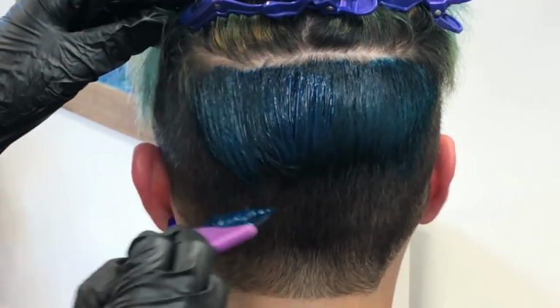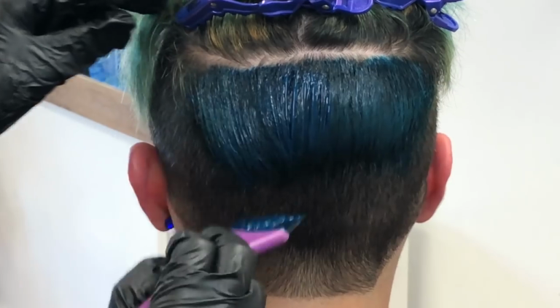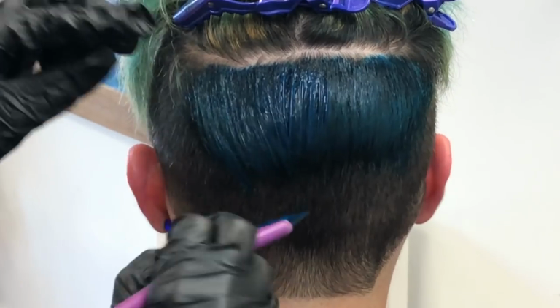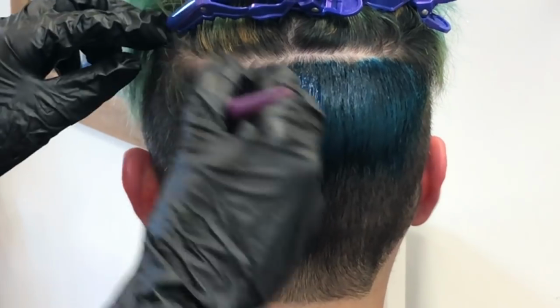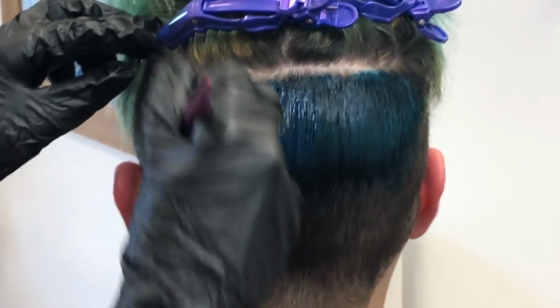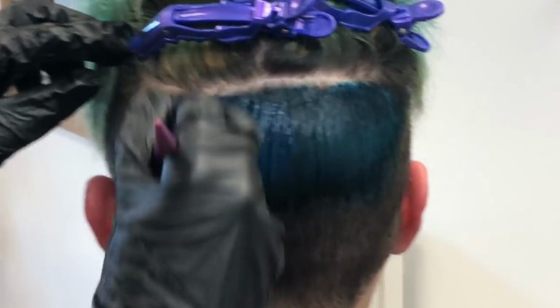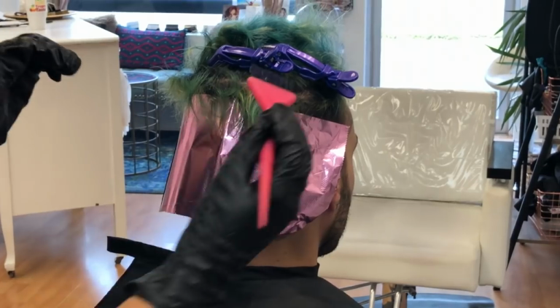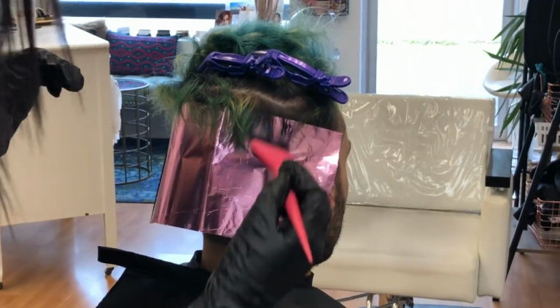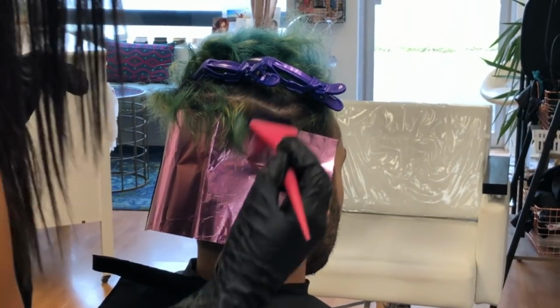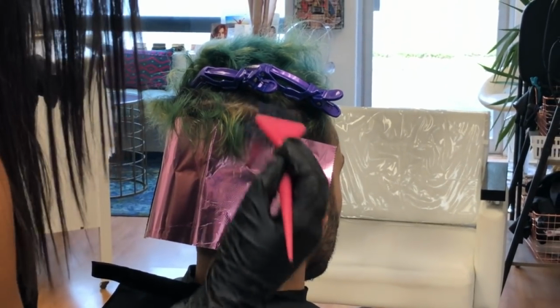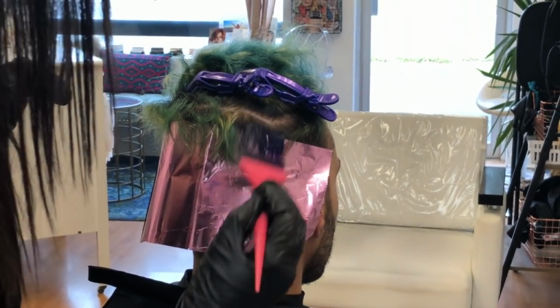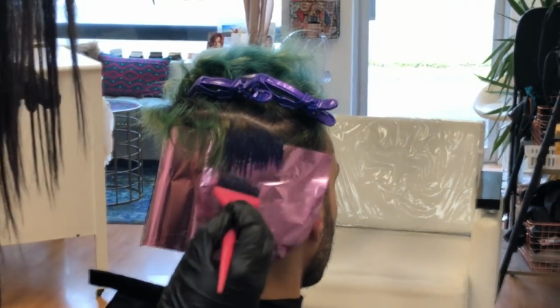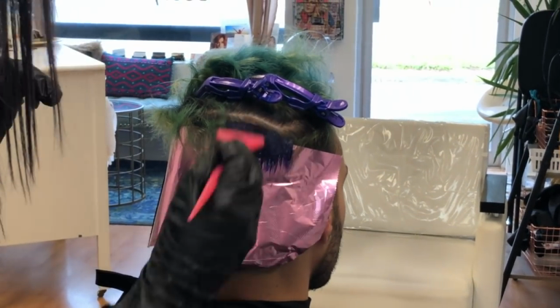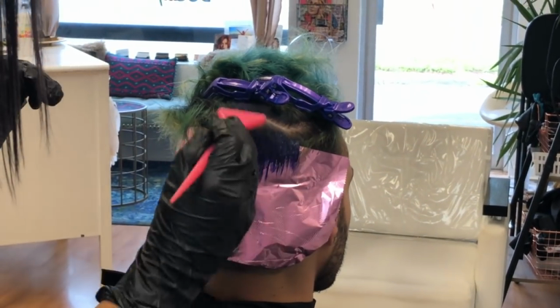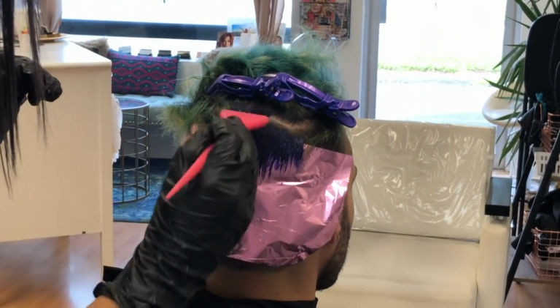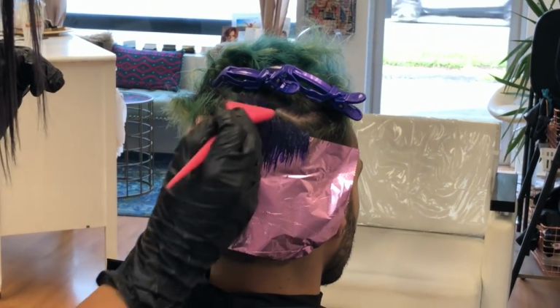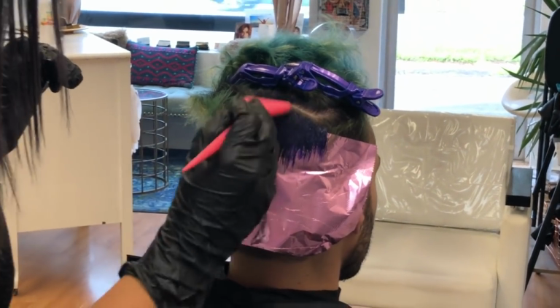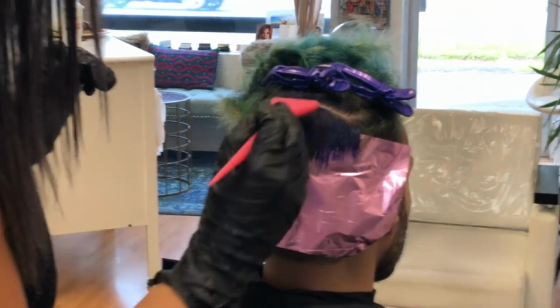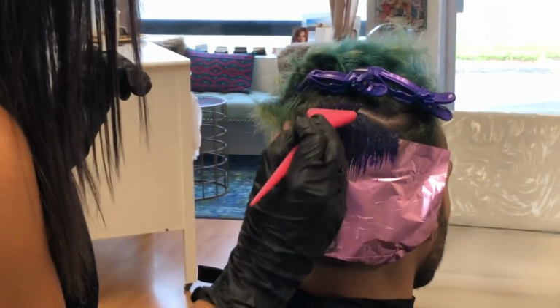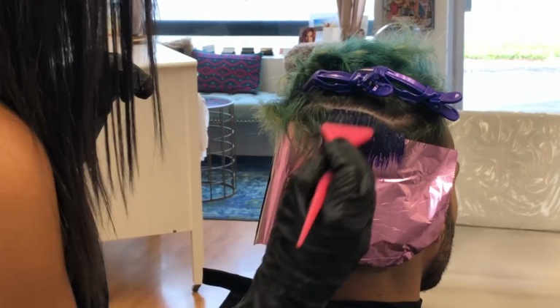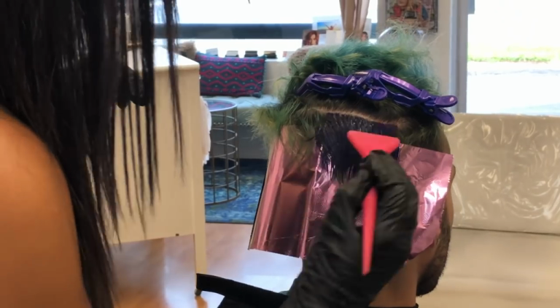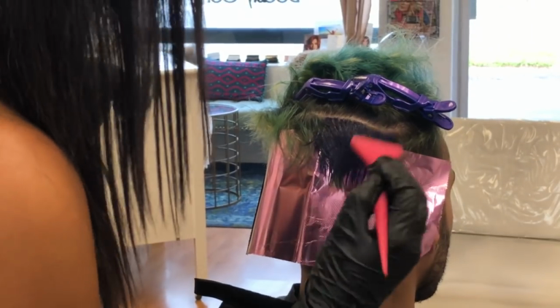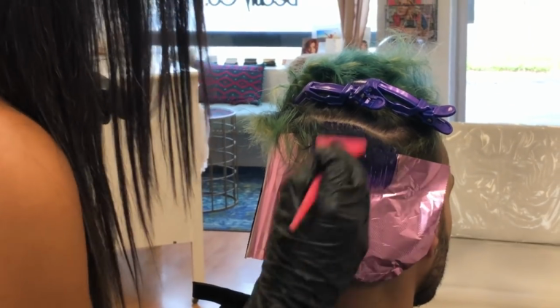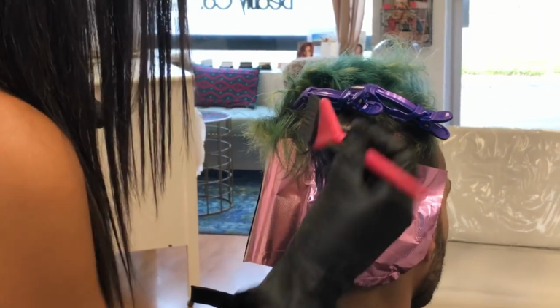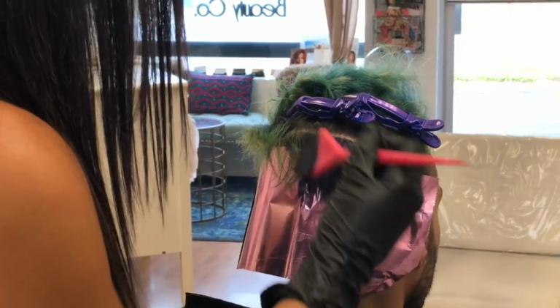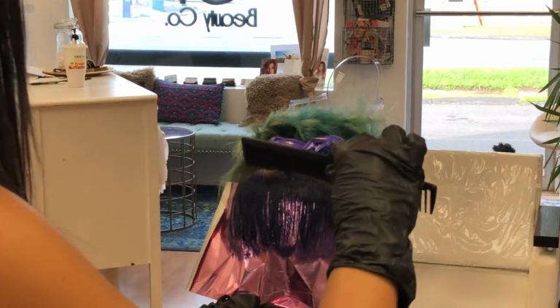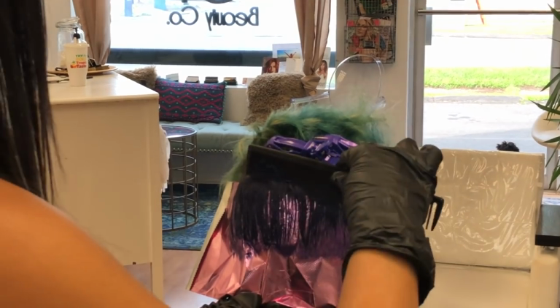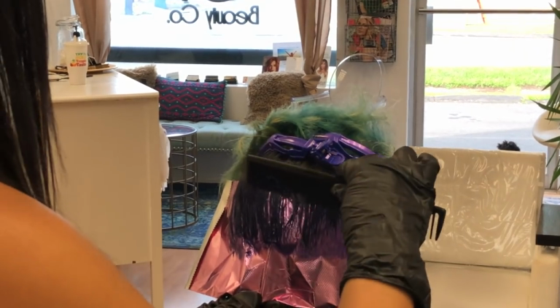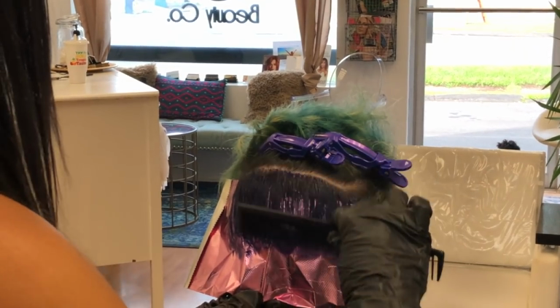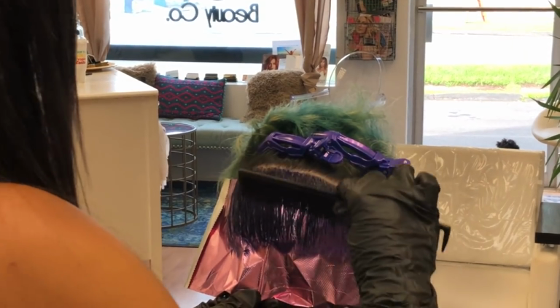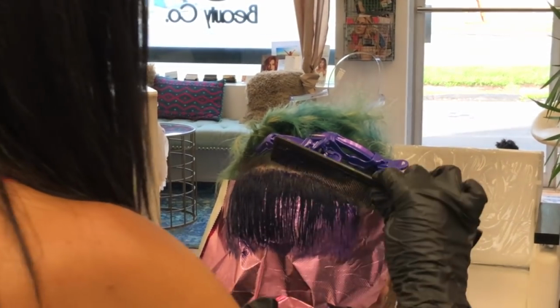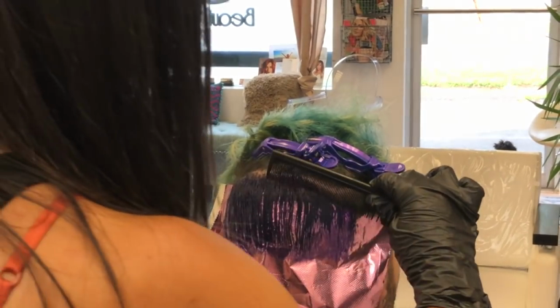Sam is taking small diagonal sections of hair and alternating the two colors, putting a piece of foil in between each section so that the colors don't mush together.